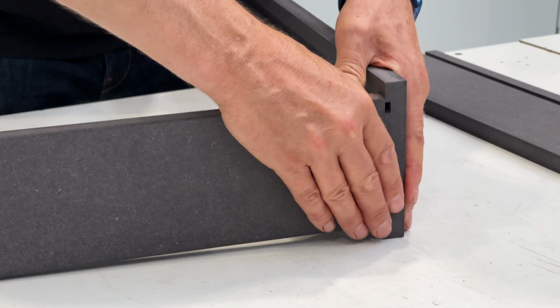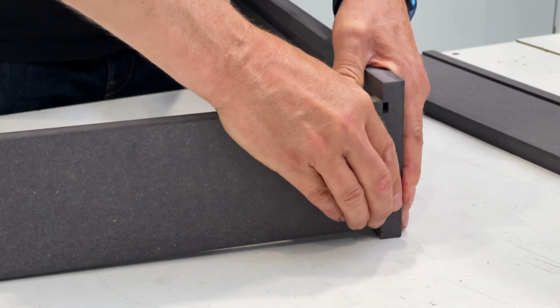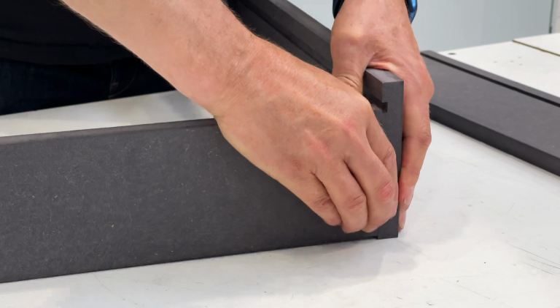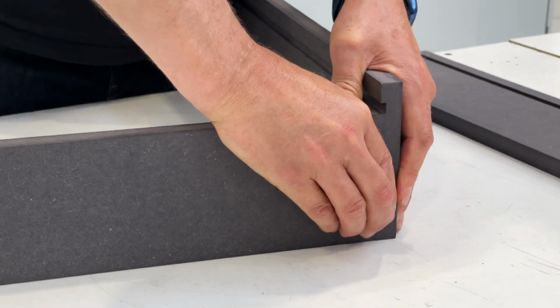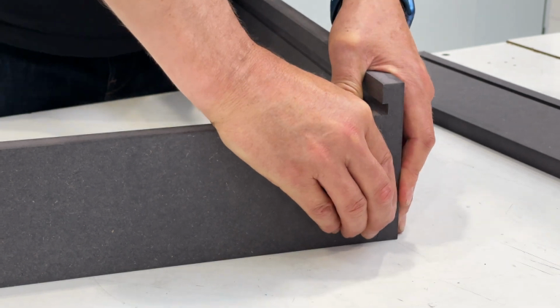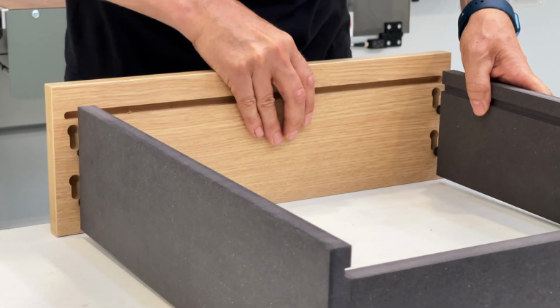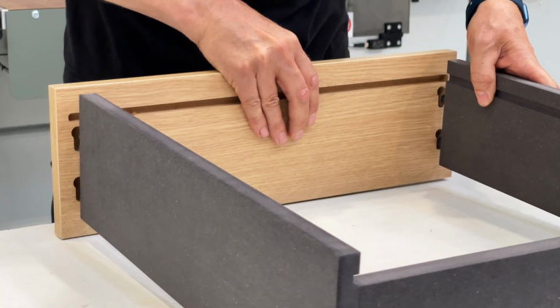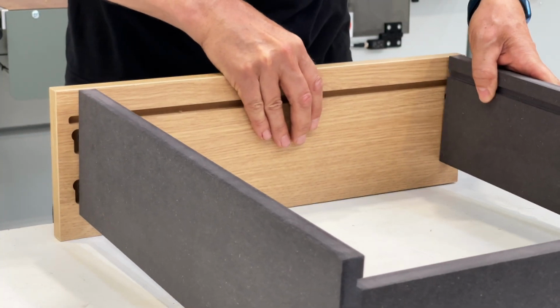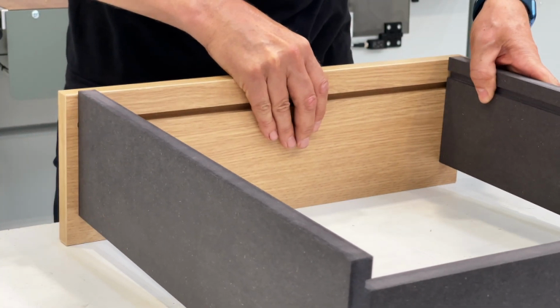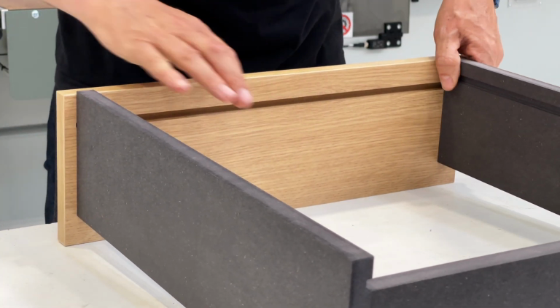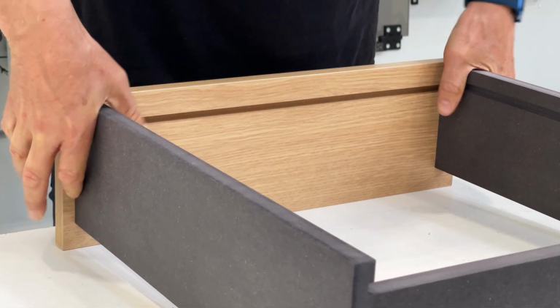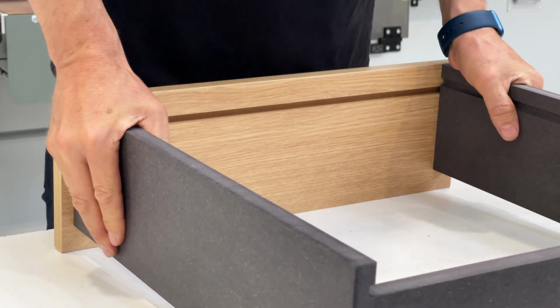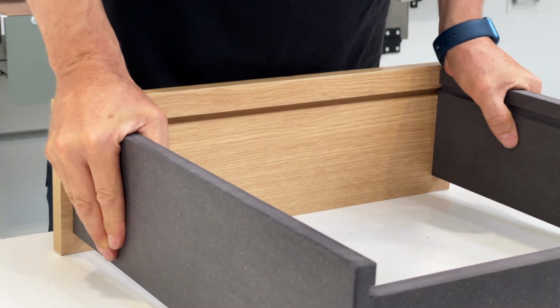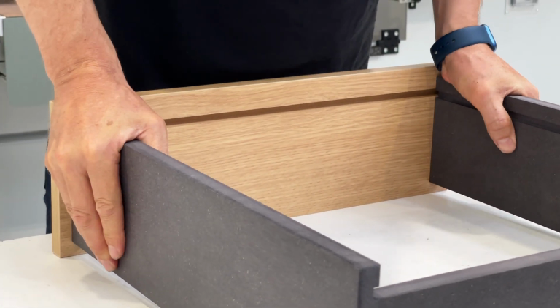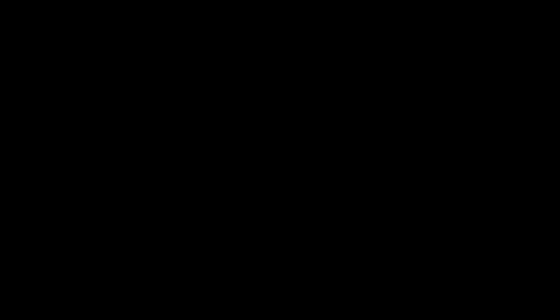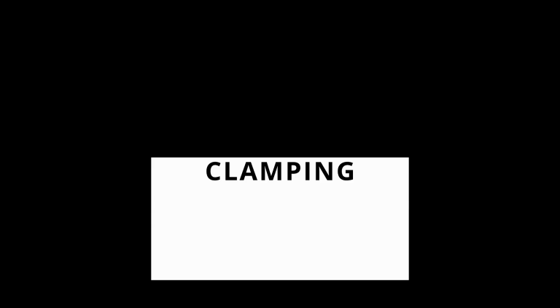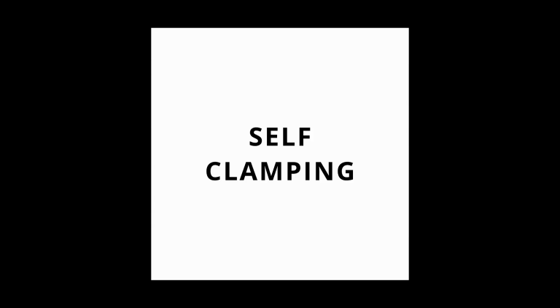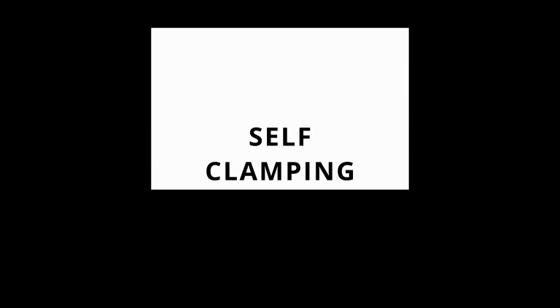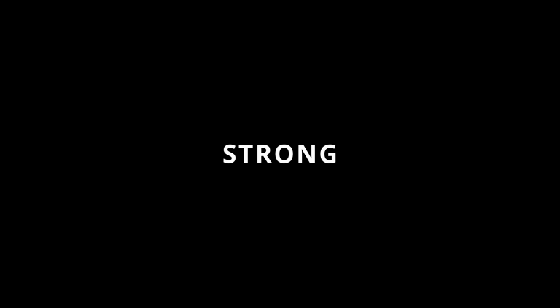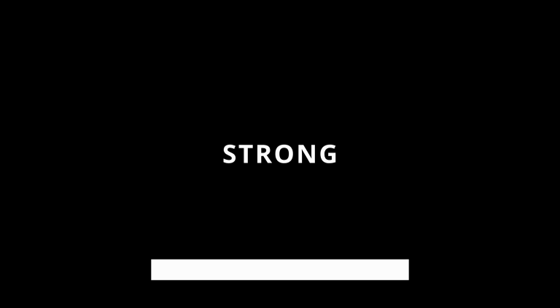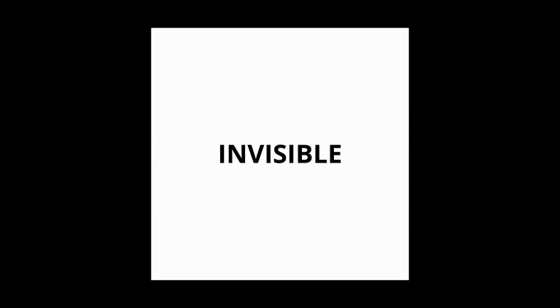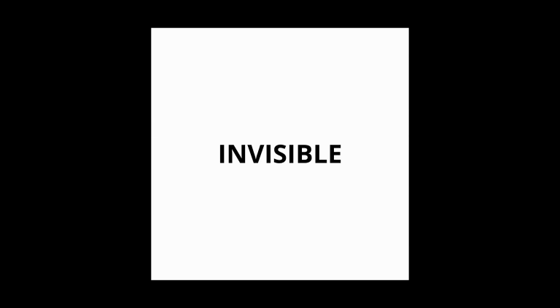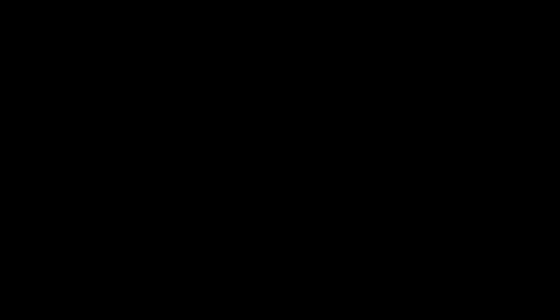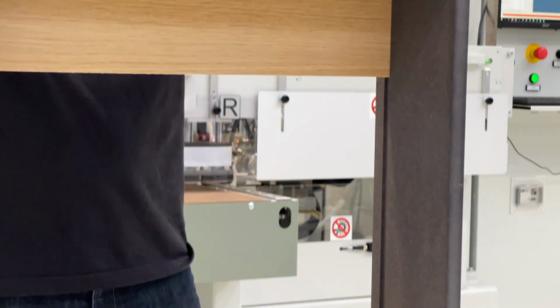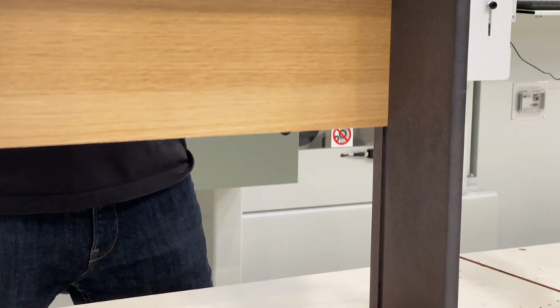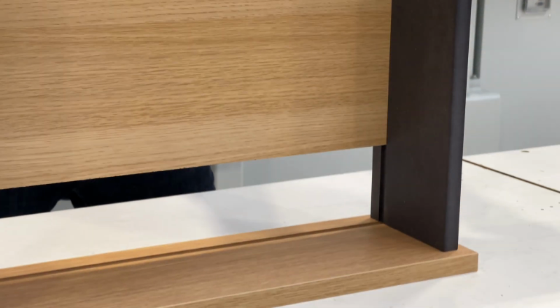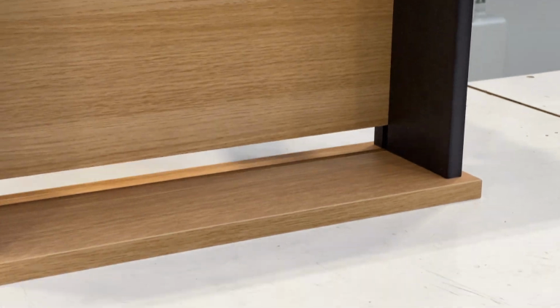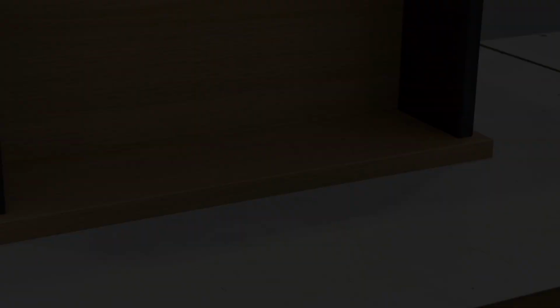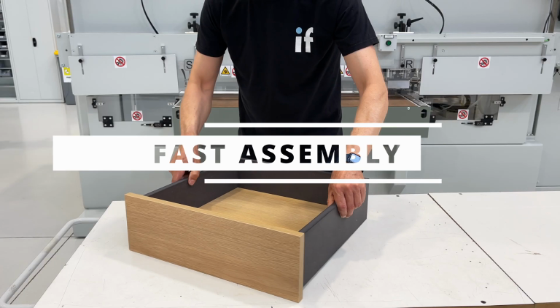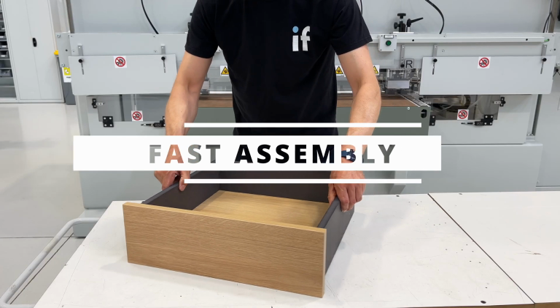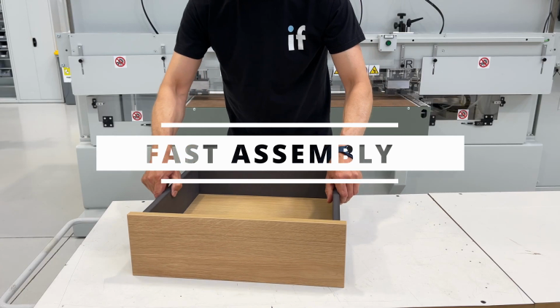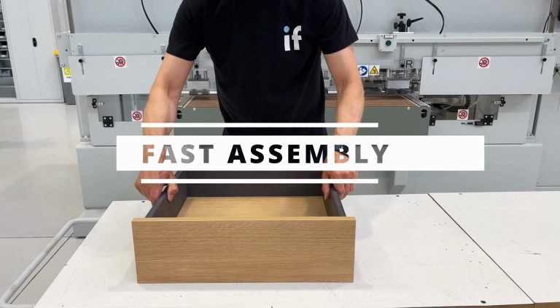Using a simple keyhole slot and dome-headed peanut component, panels just slide together to make self-clamping, strong, and invisible joints, providing the perfect solution for both flat pack or factory assembled furniture.